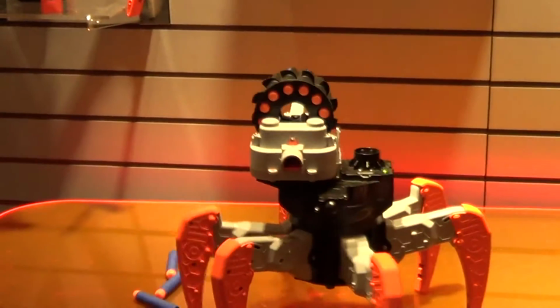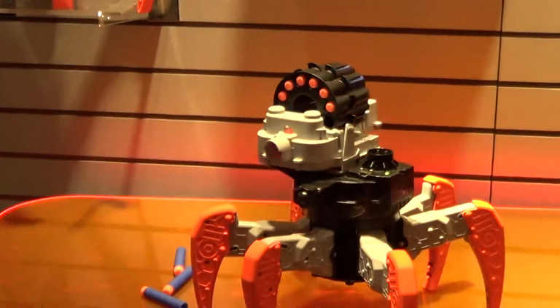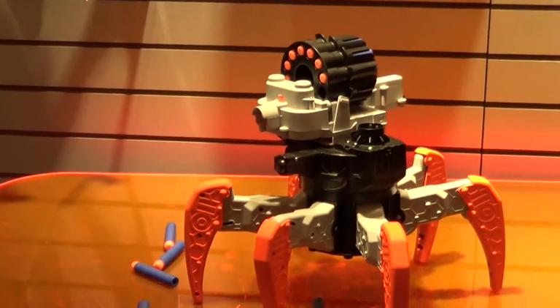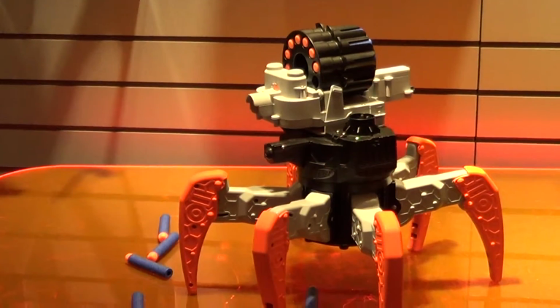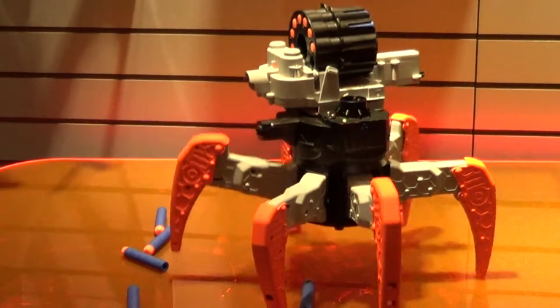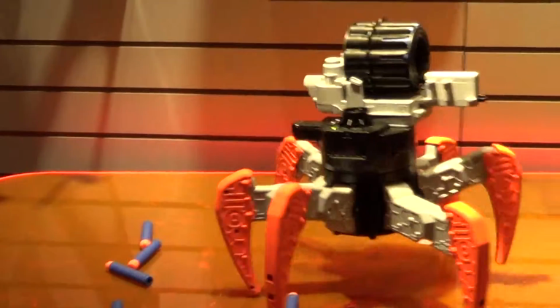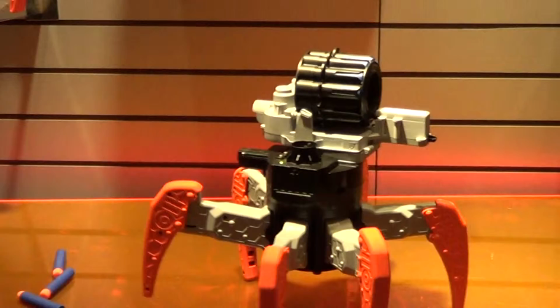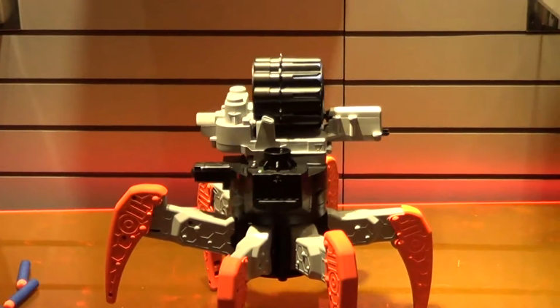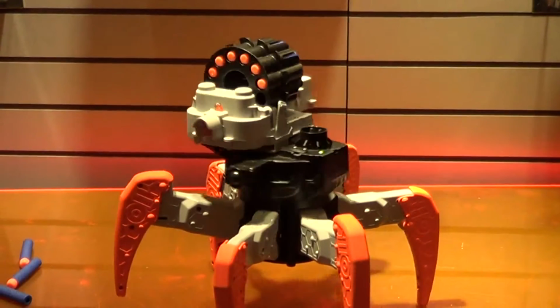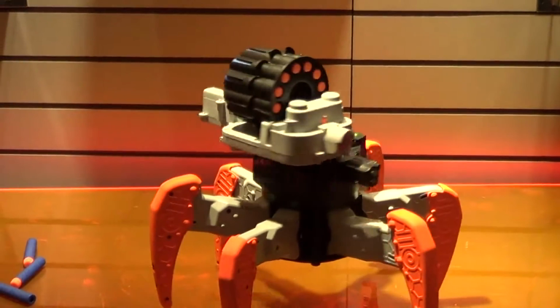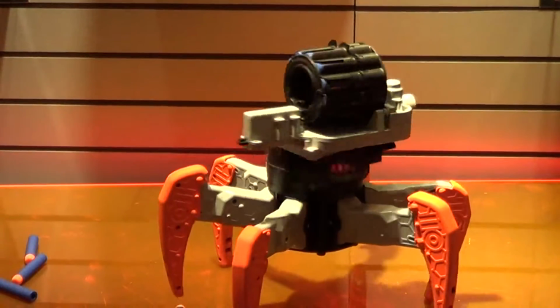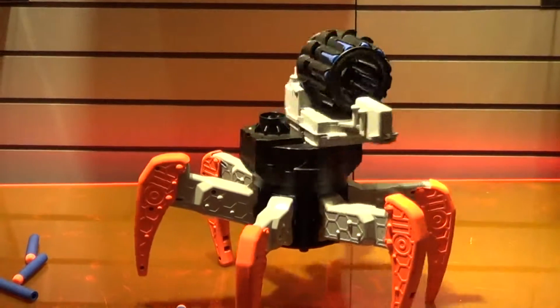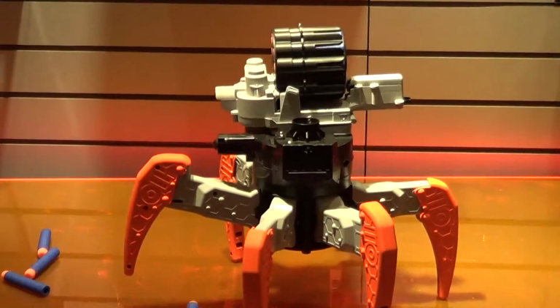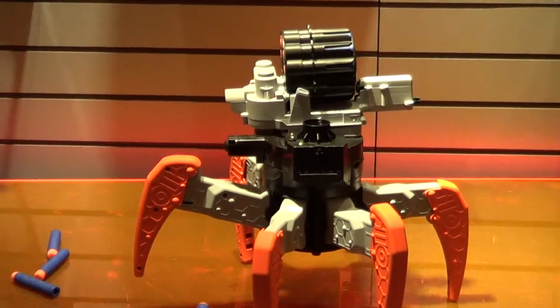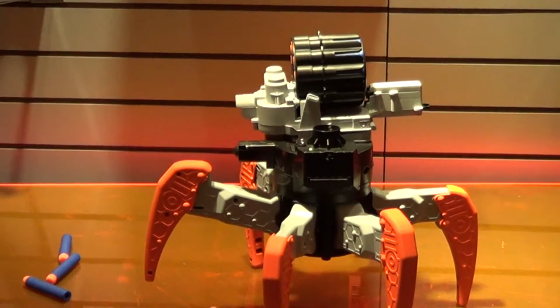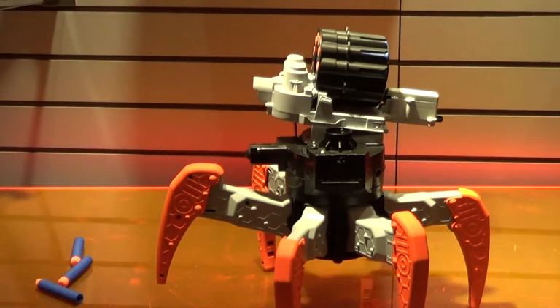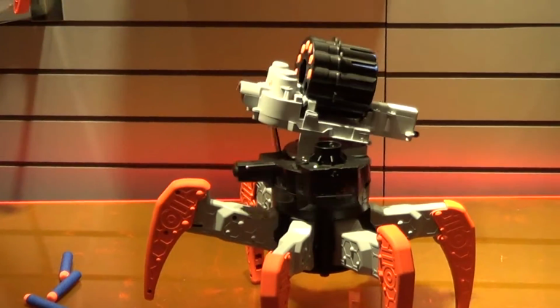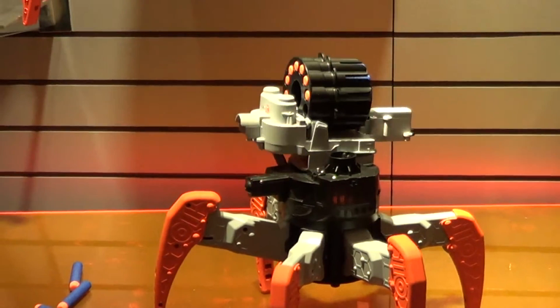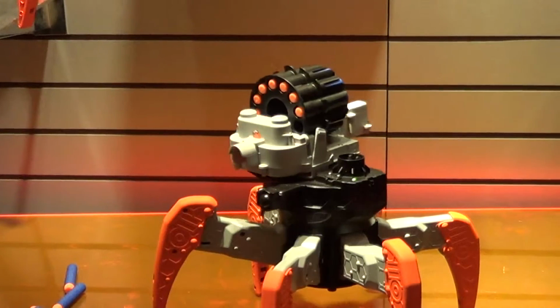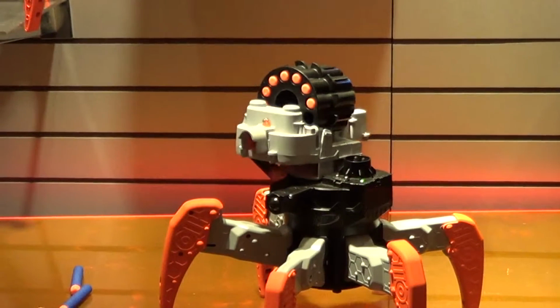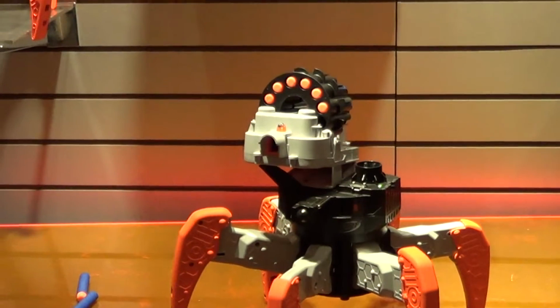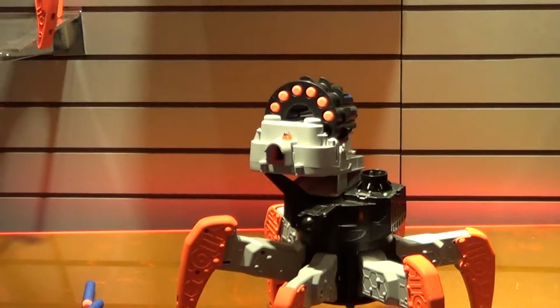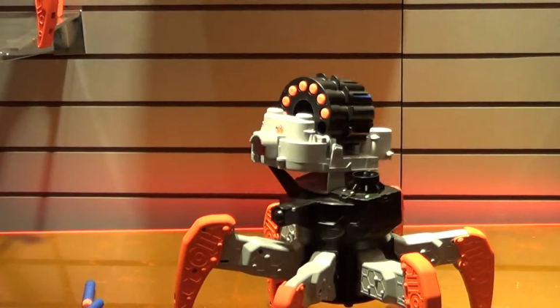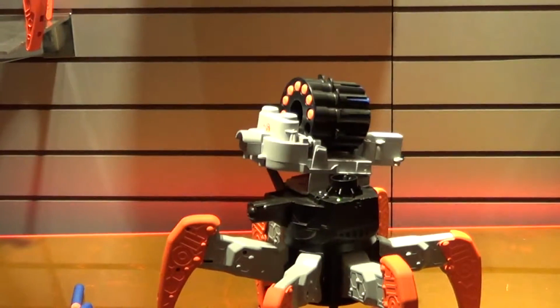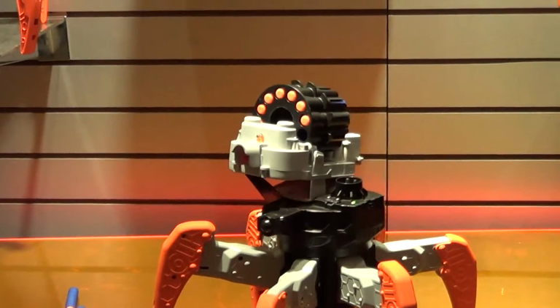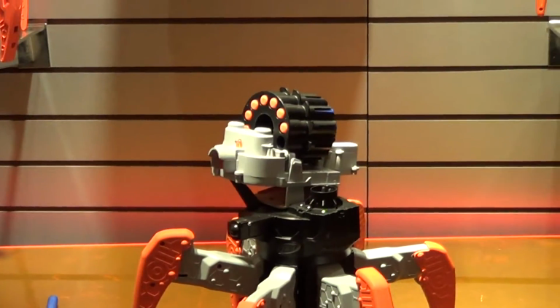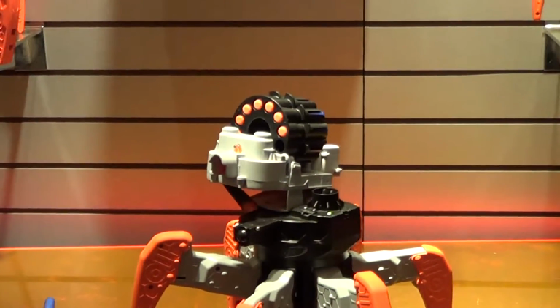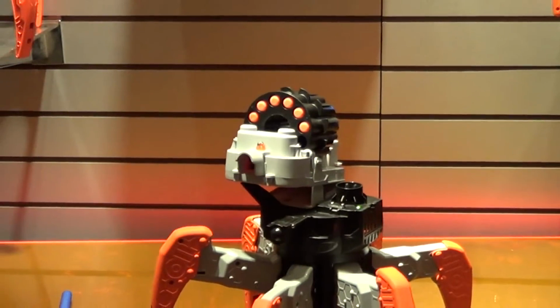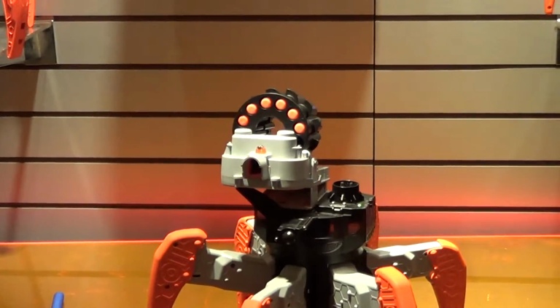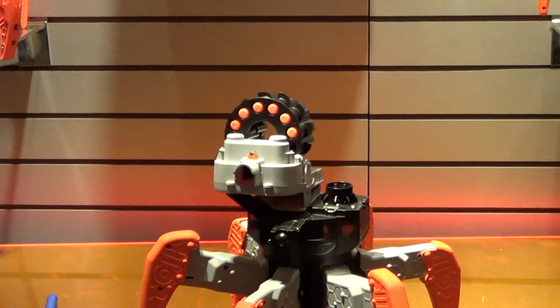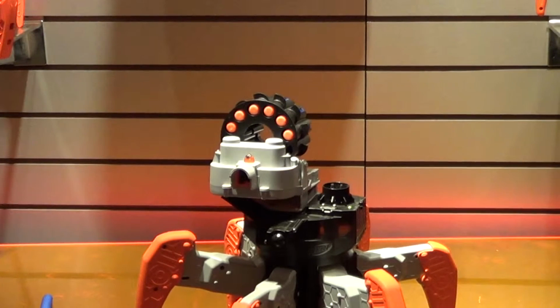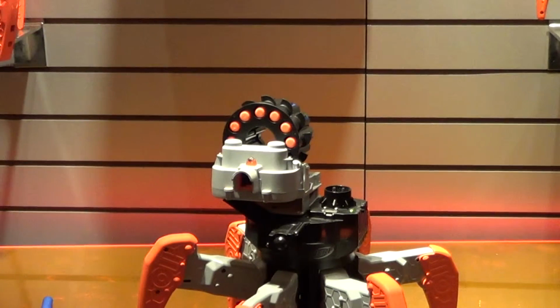So I've got a remote control action. I can aim in 360 degrees as well as elevate the blaster. And with the push of a button, come right at the camera.